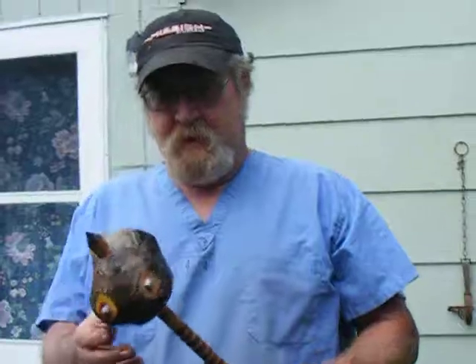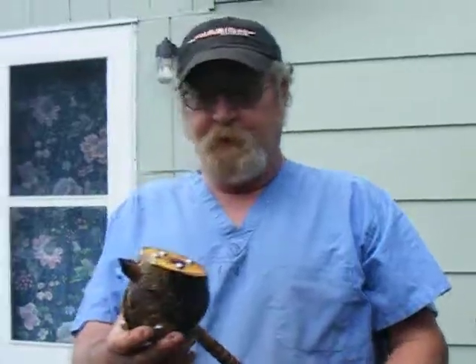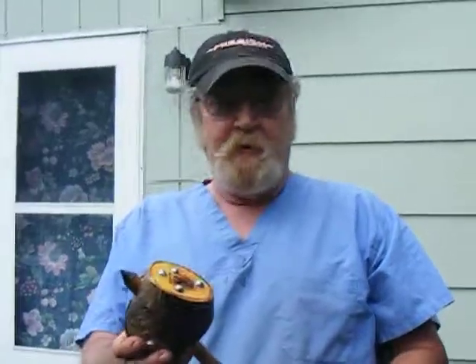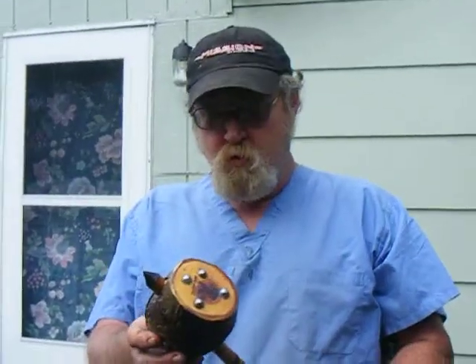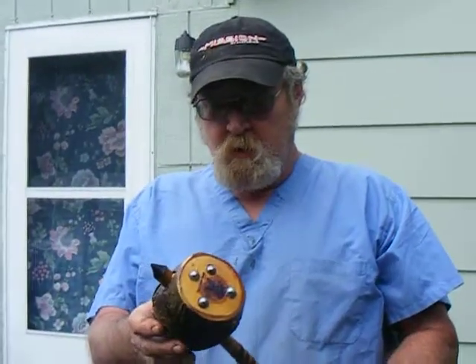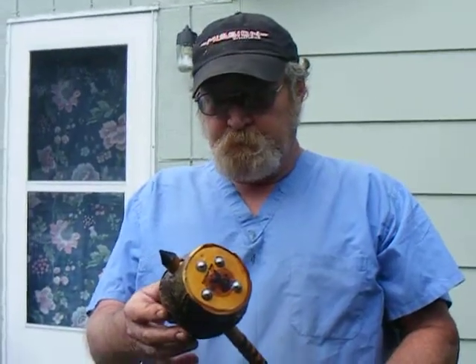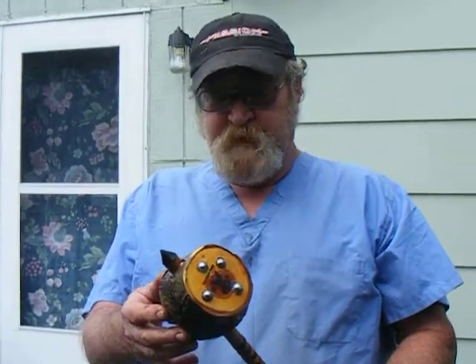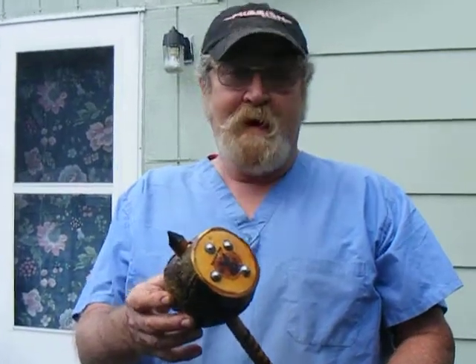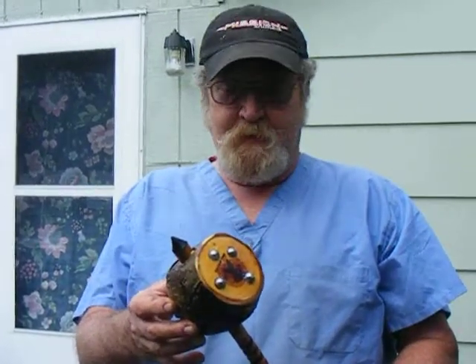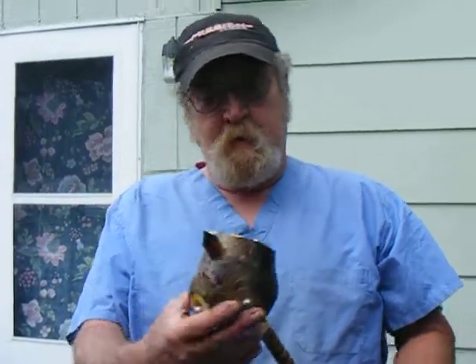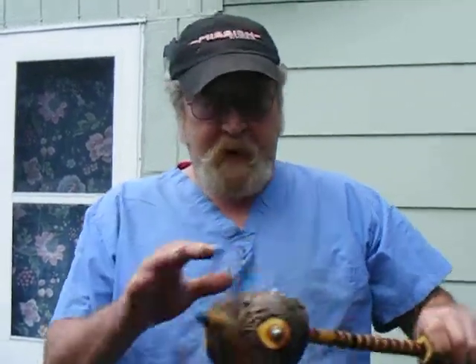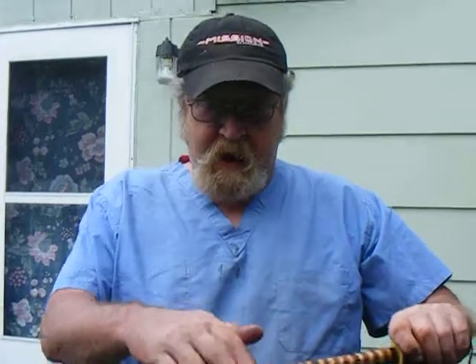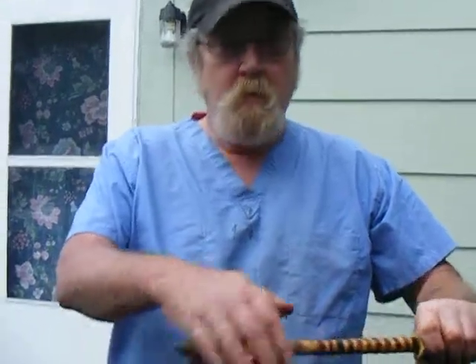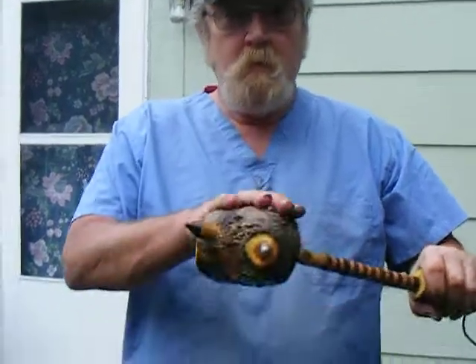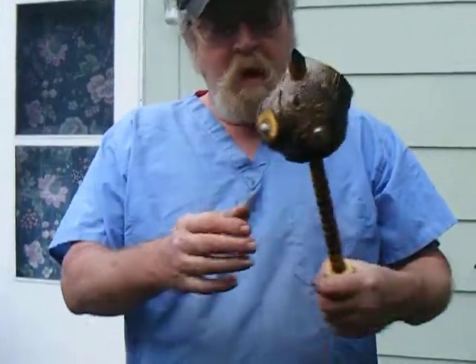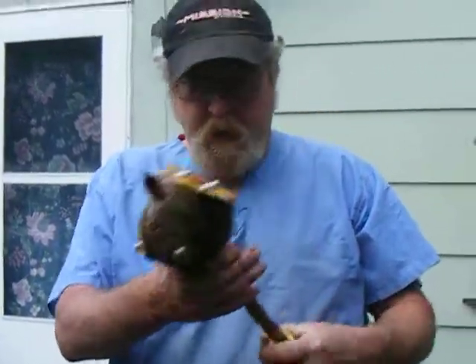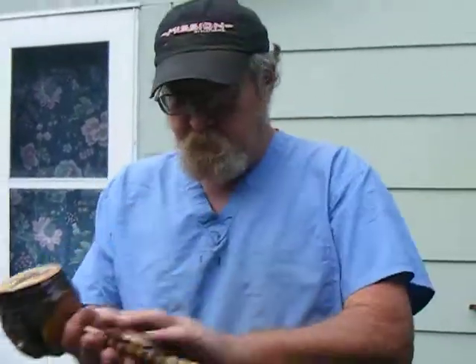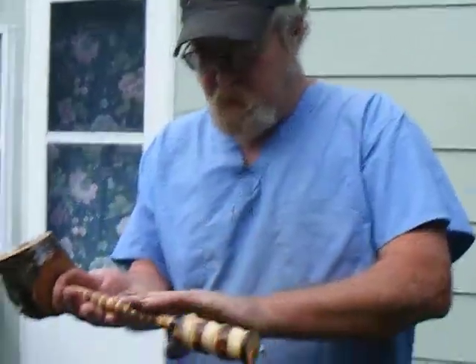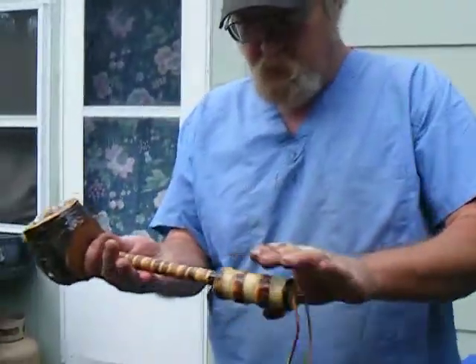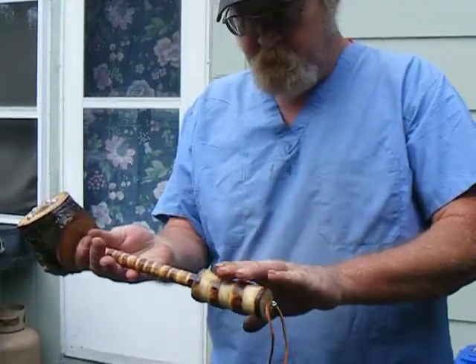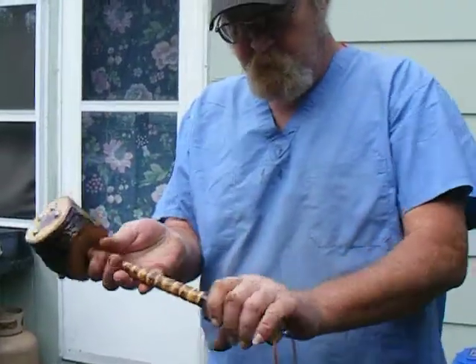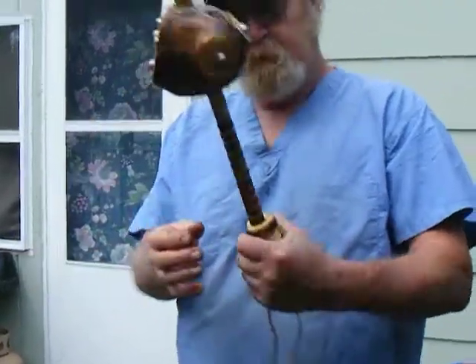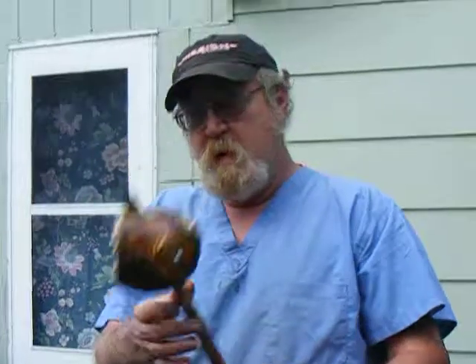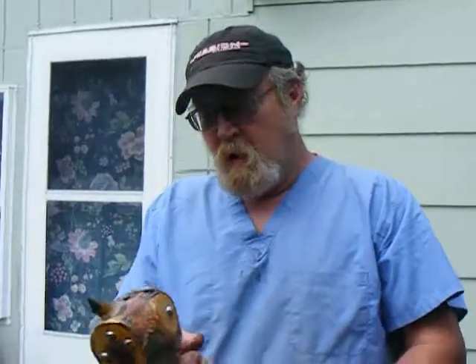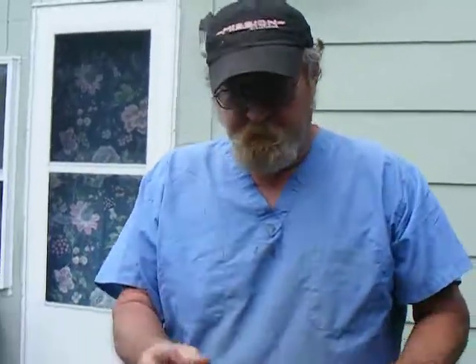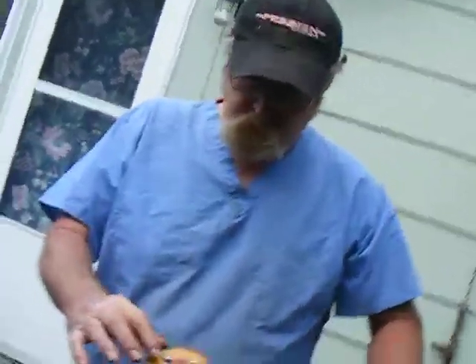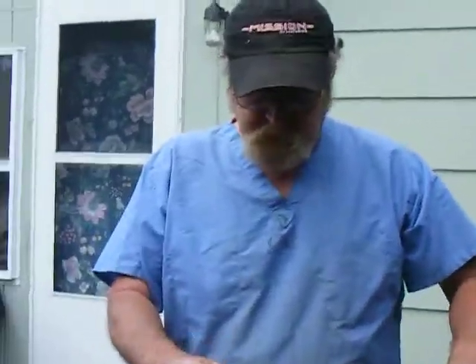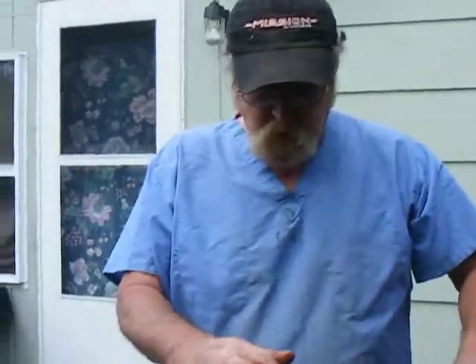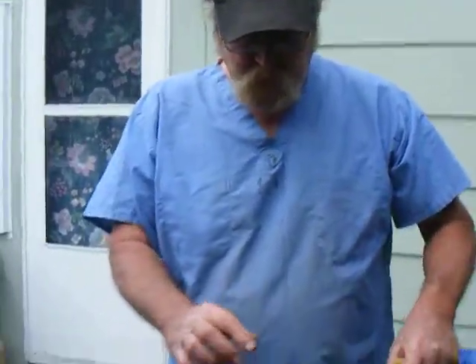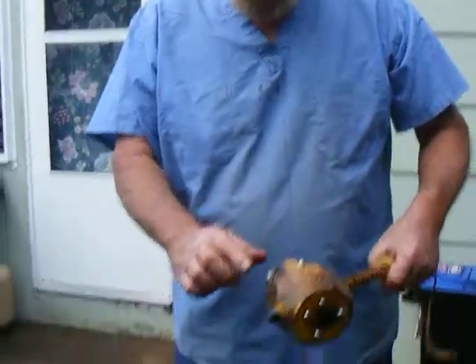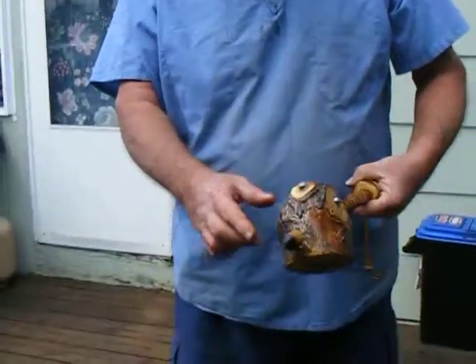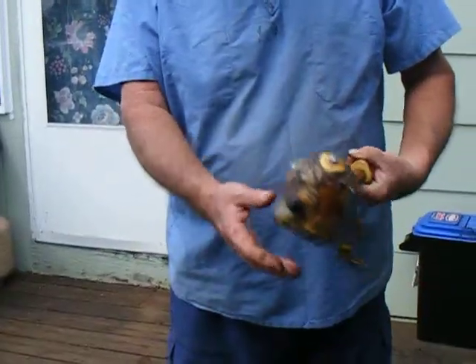Hi, this is my new Tommyknocker. It's made of apple and maple and apple grips. I put some steel balls into it in the Toxie.